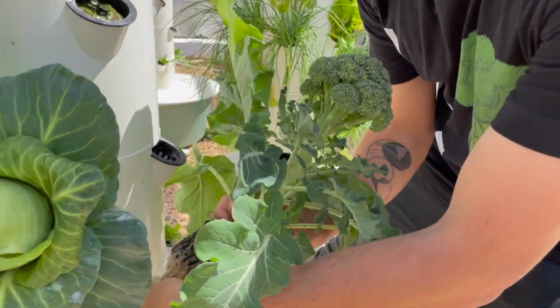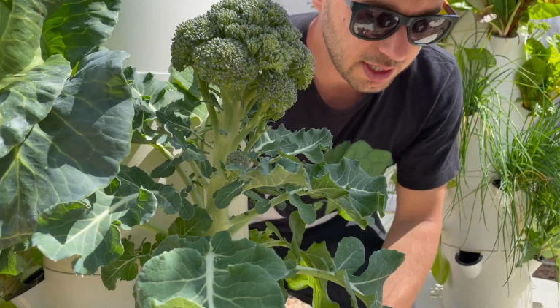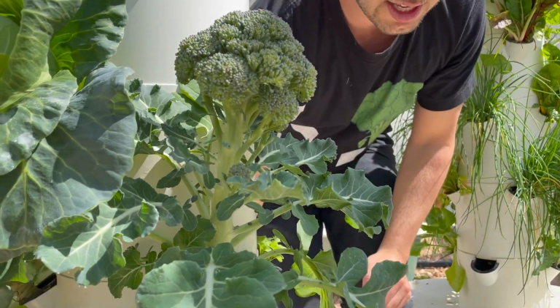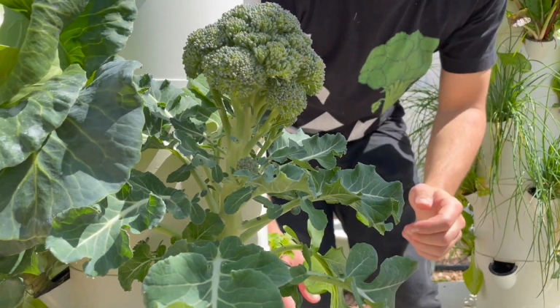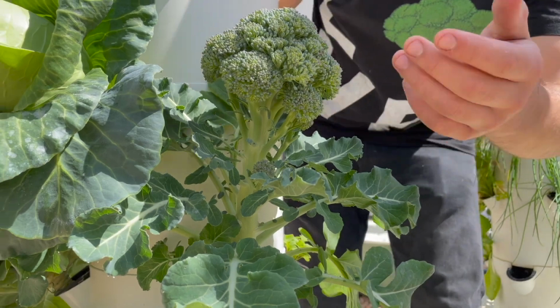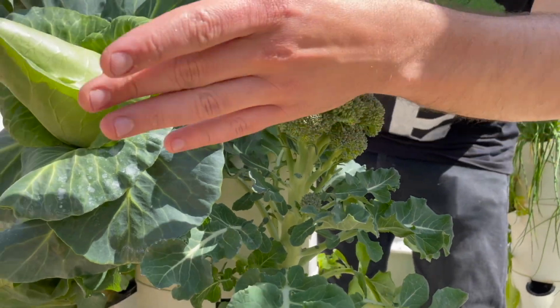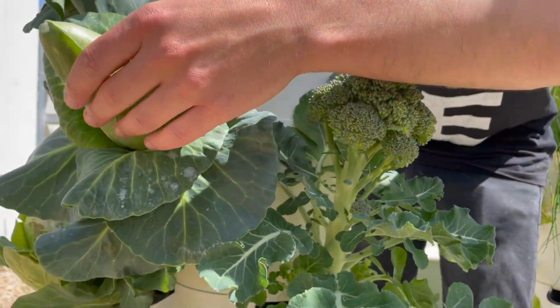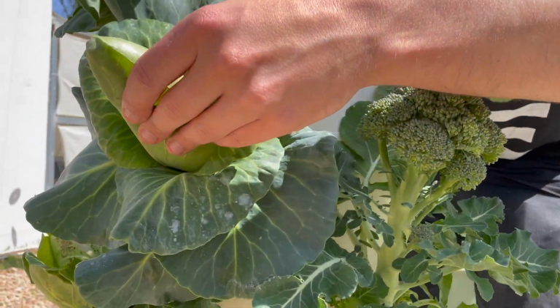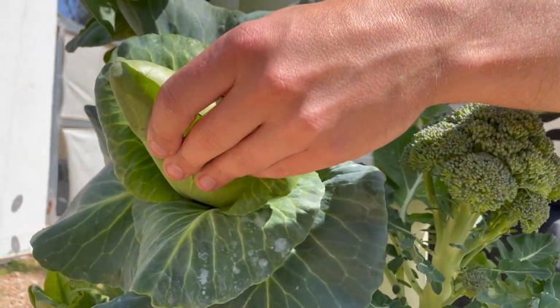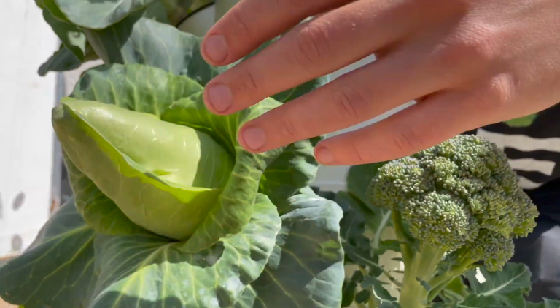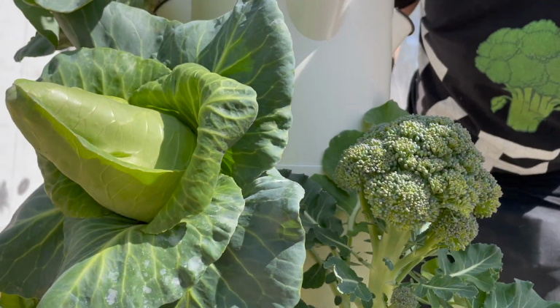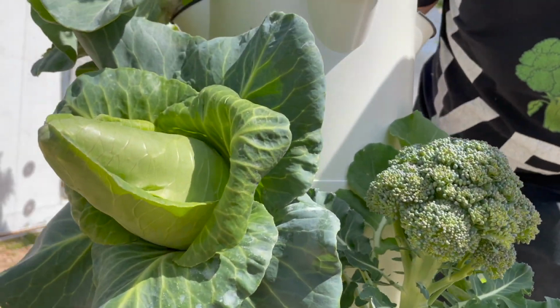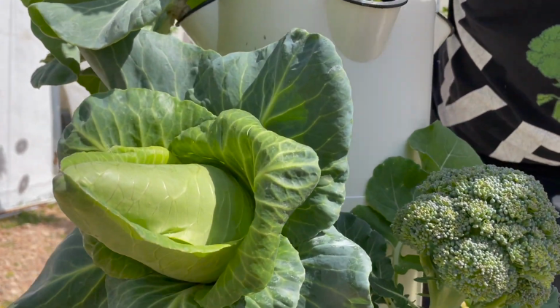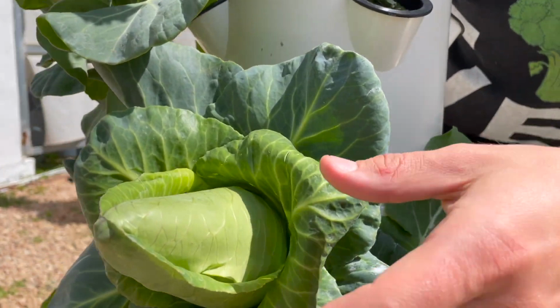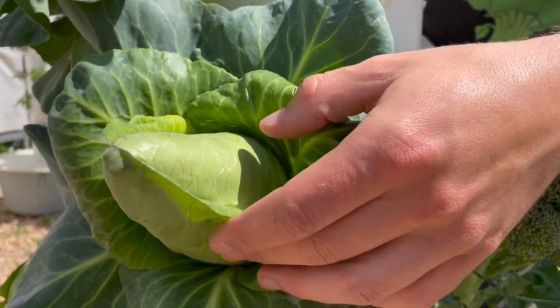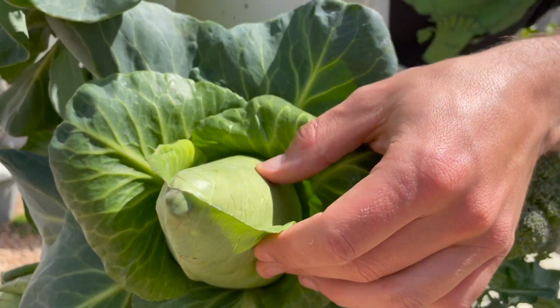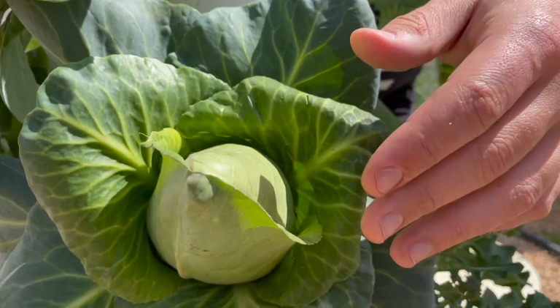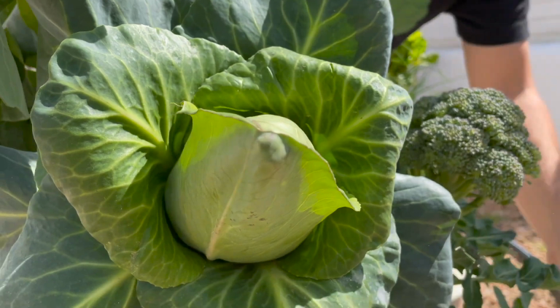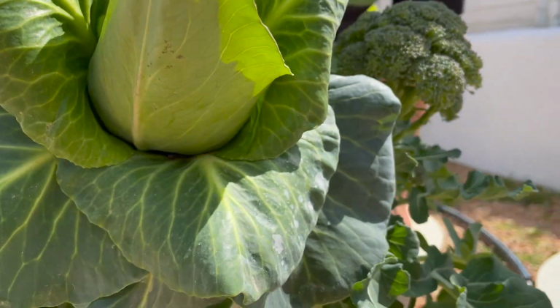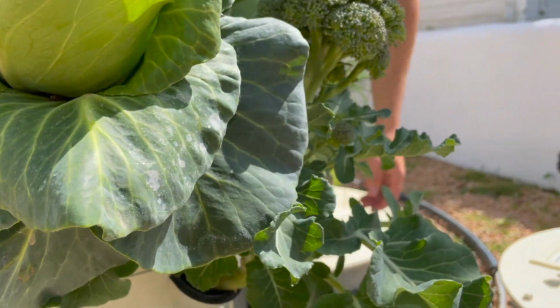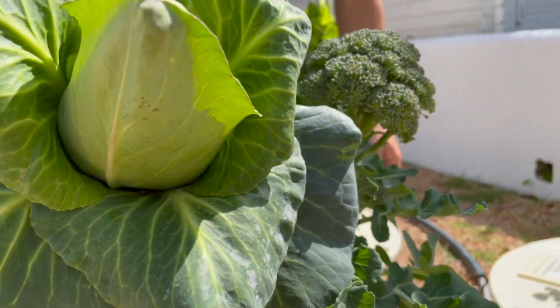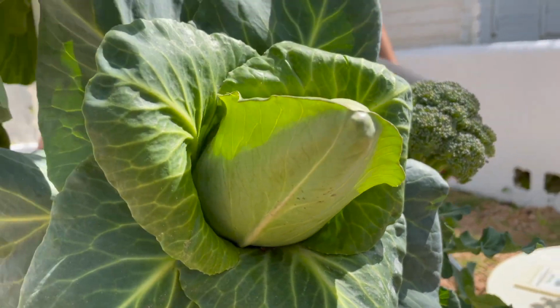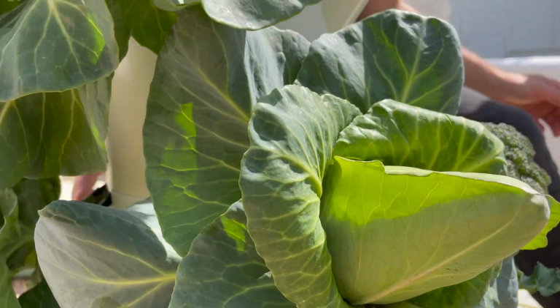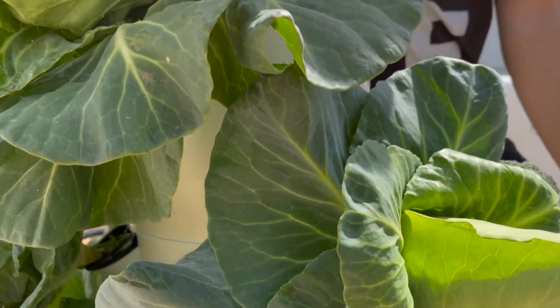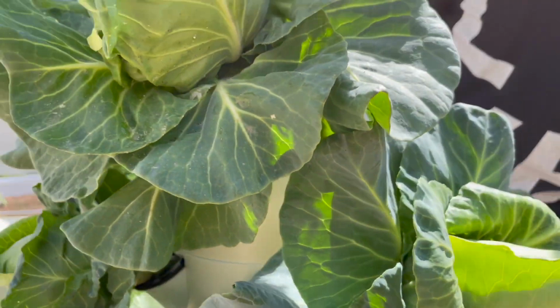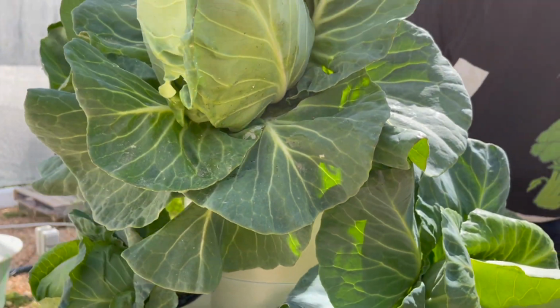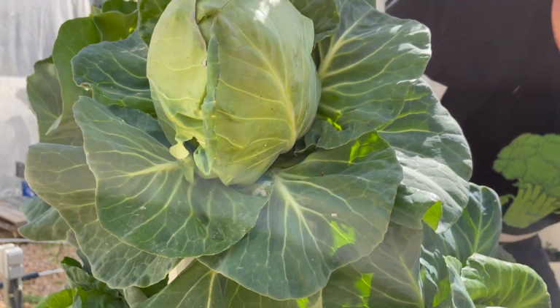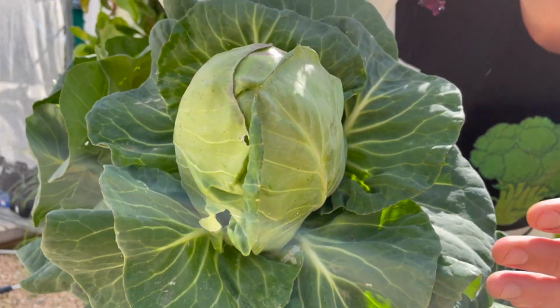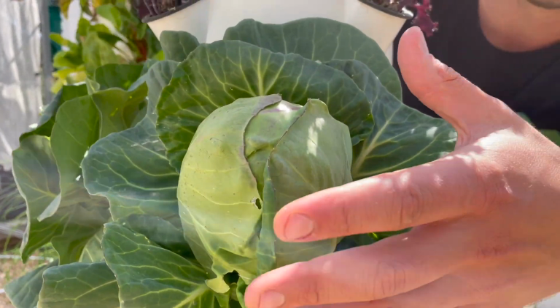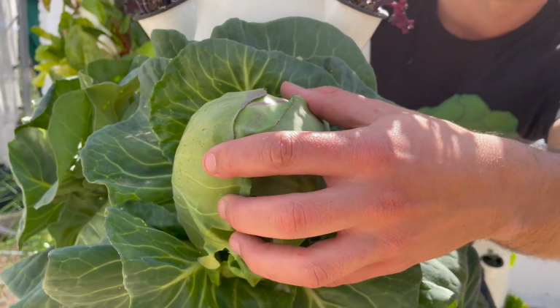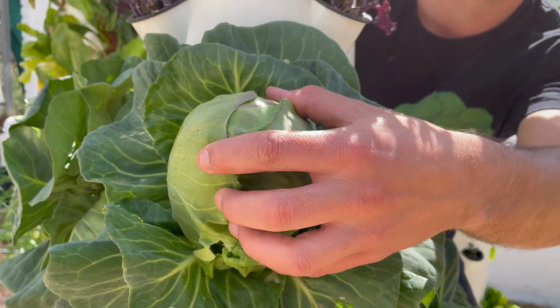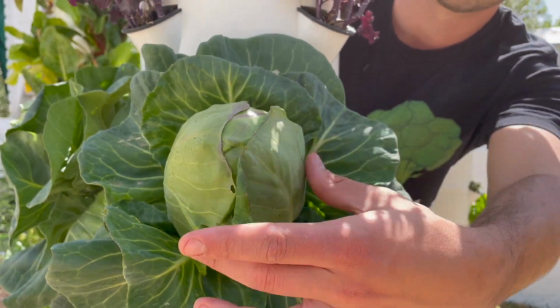Here we have cone cabbage, which is called caraflex cabbage, and we also have another variety which is a spherical cabbage known as ferro cabbage.